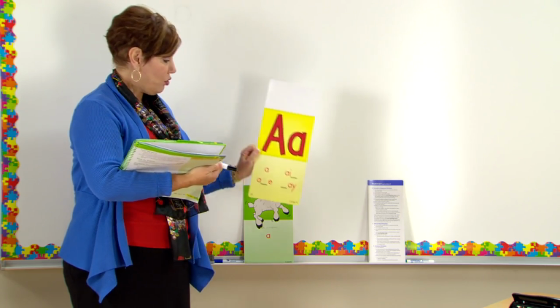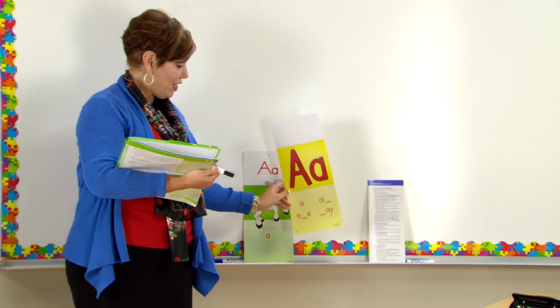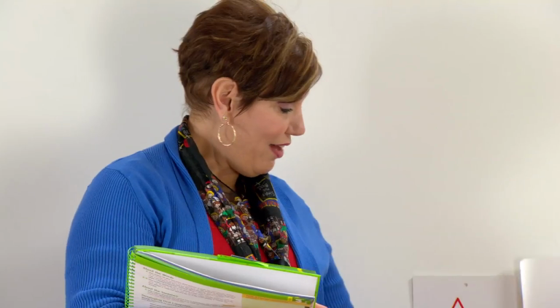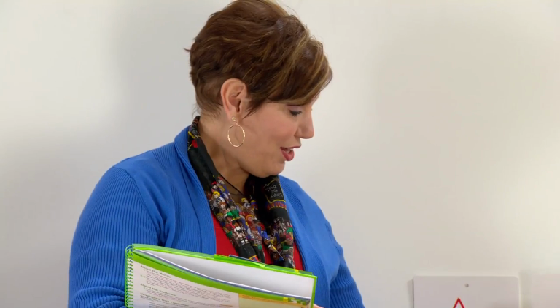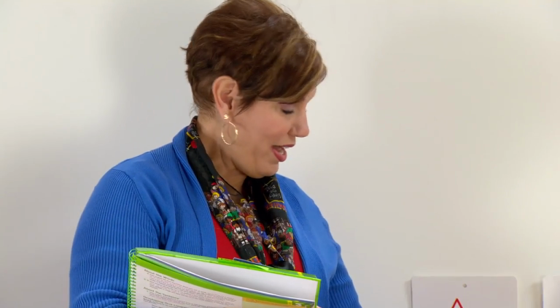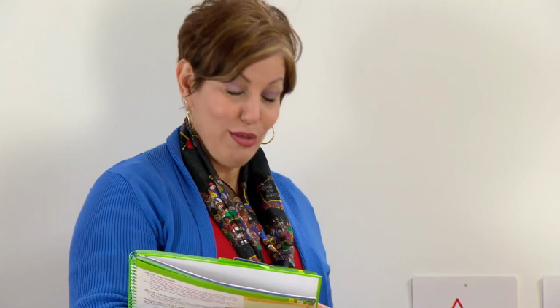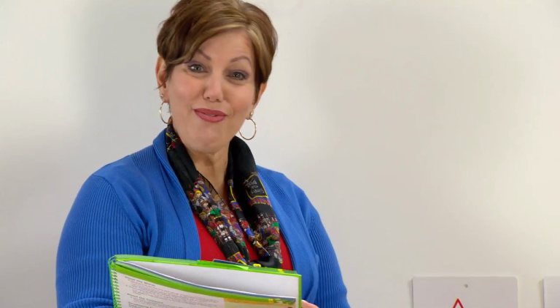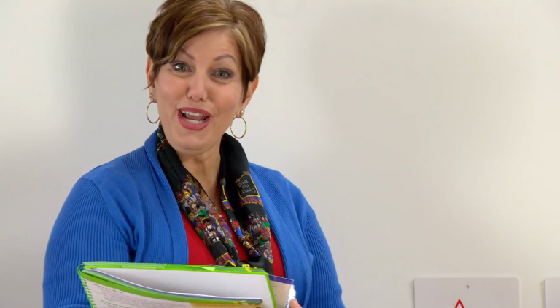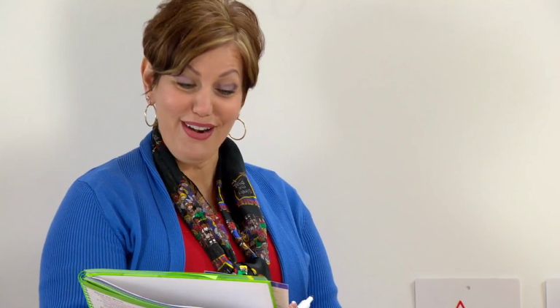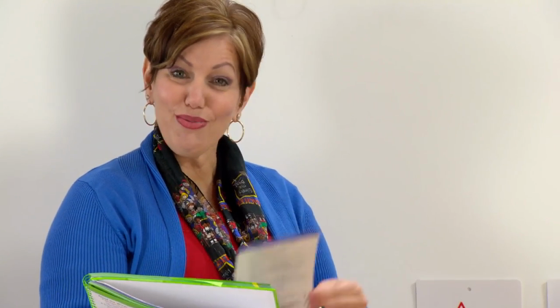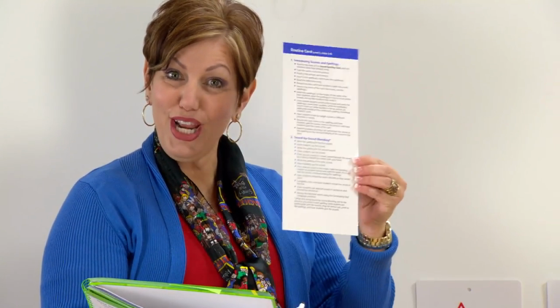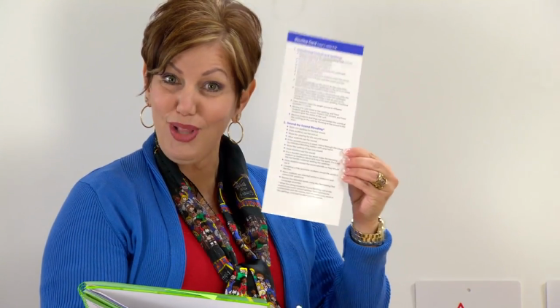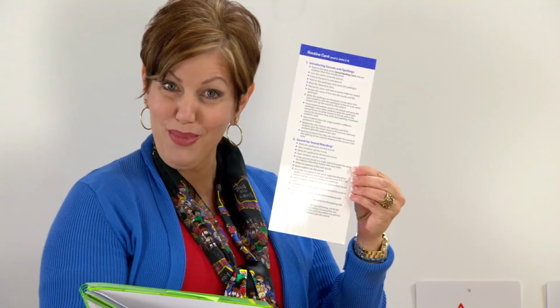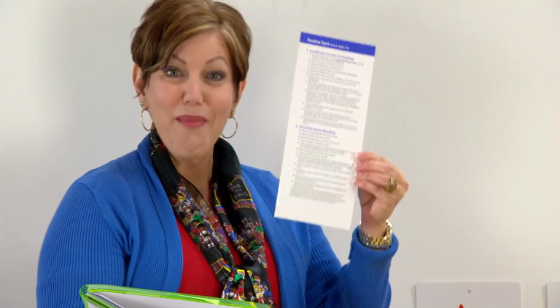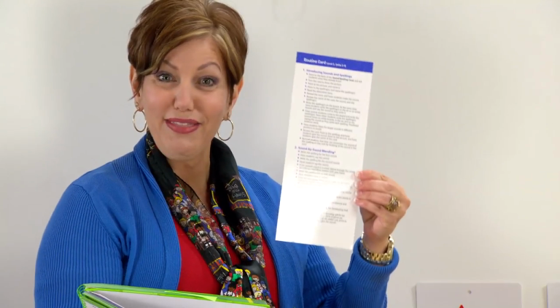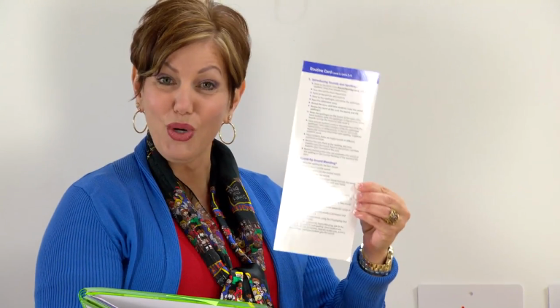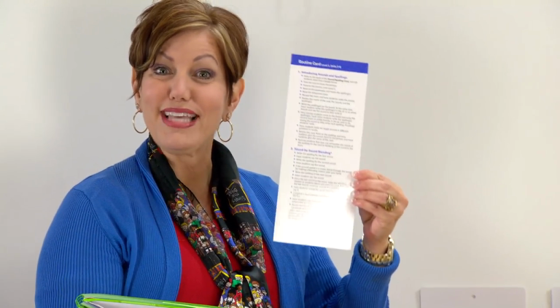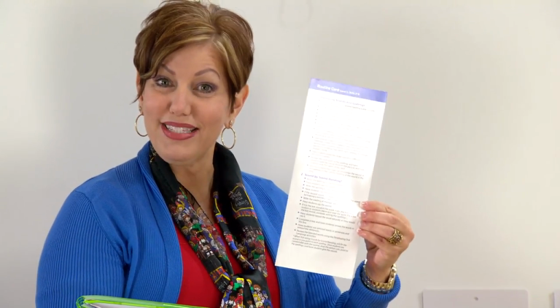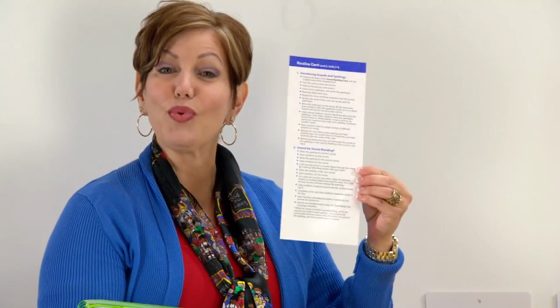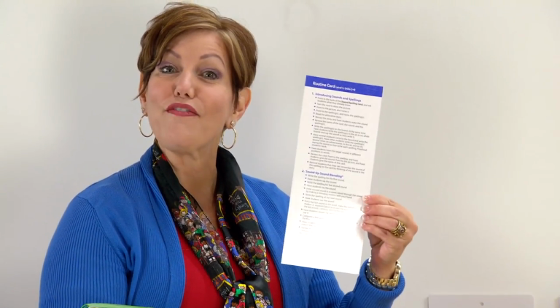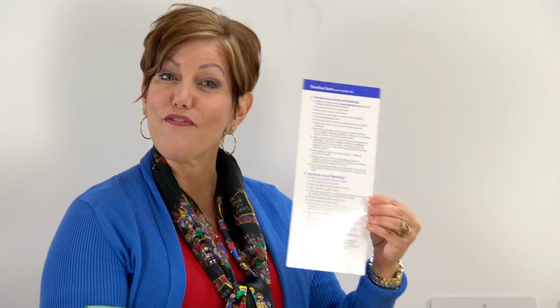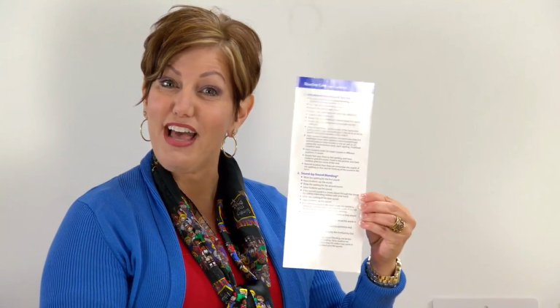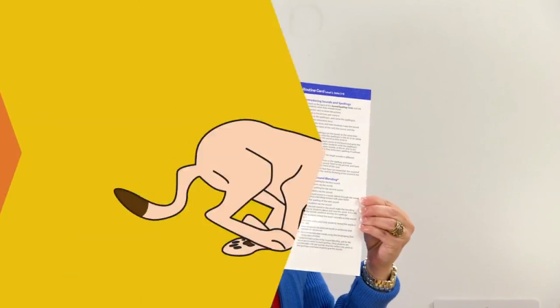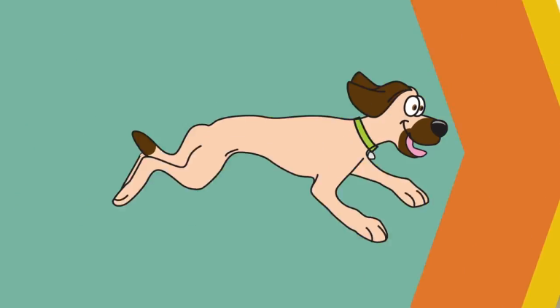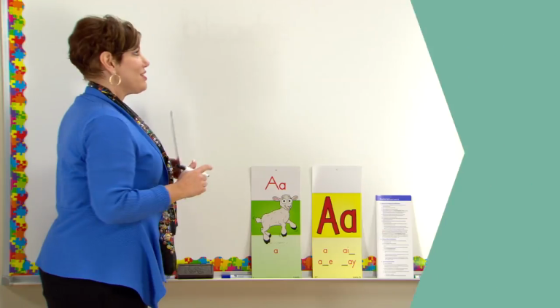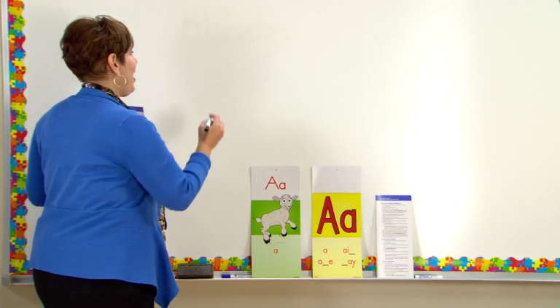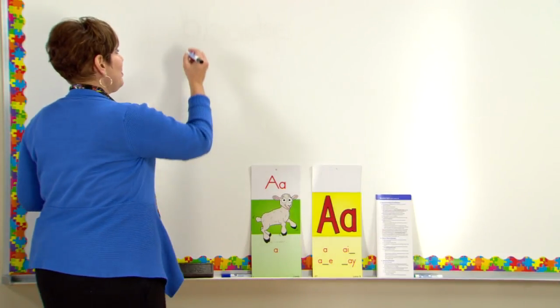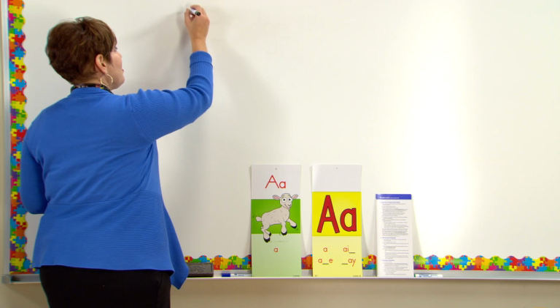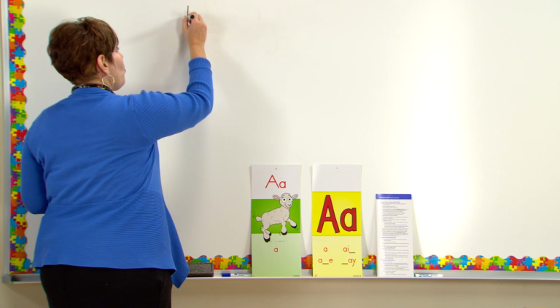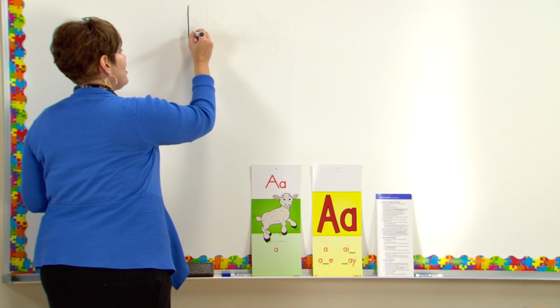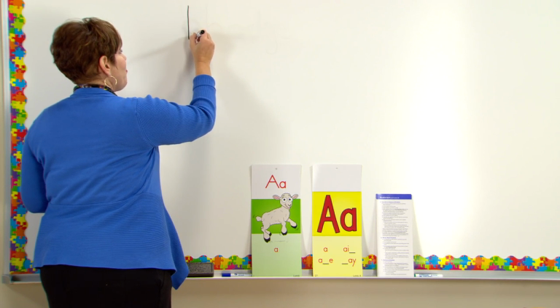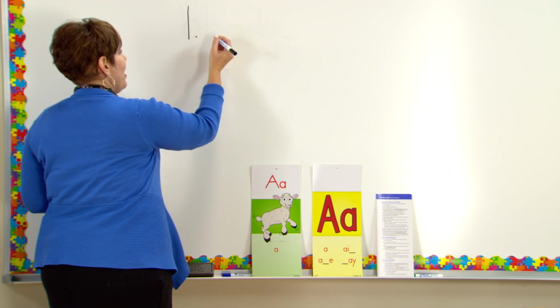Let's take a look at how this looks. I'm going to use my routine card. The routine card will help me blend these words sound-by-sound and really reinforce that vowel pattern. Let's go ahead and blend our words sound-by-sound.